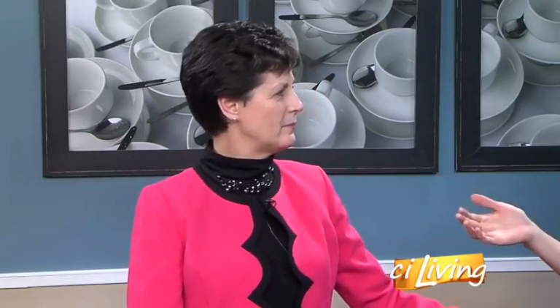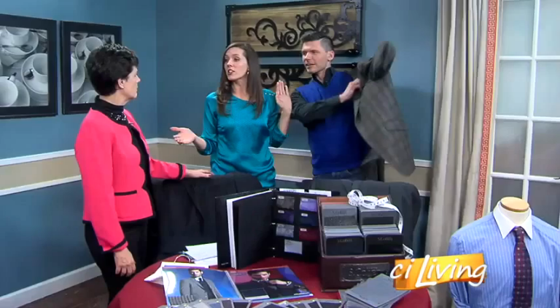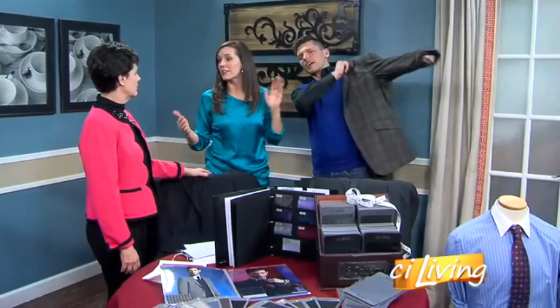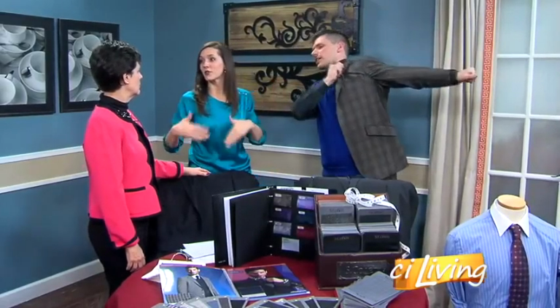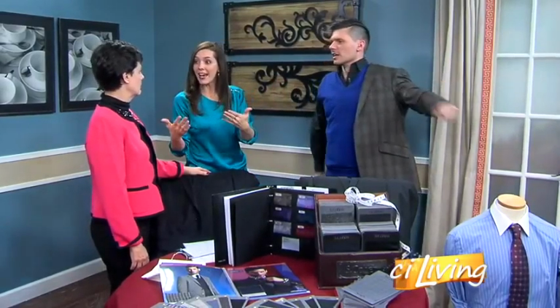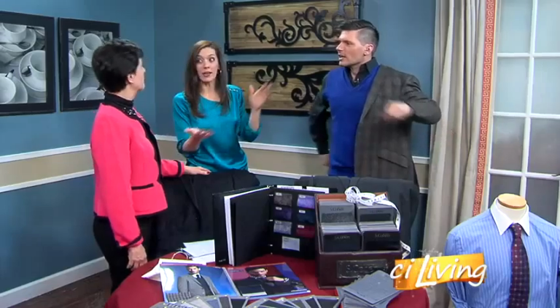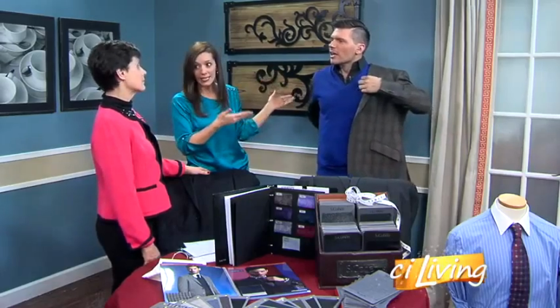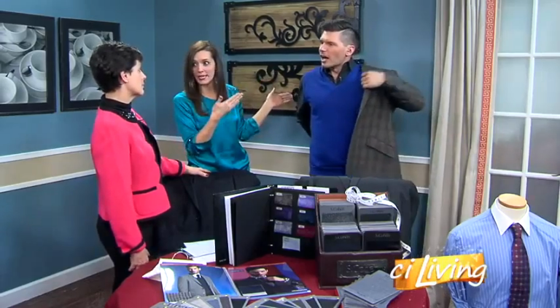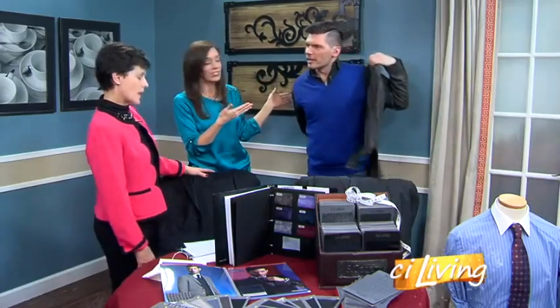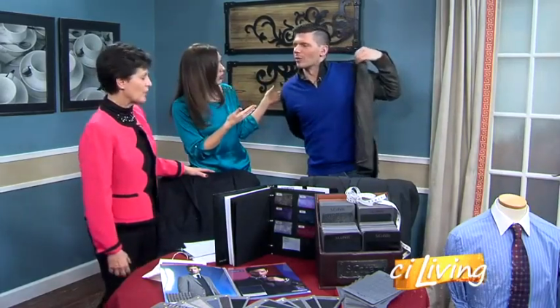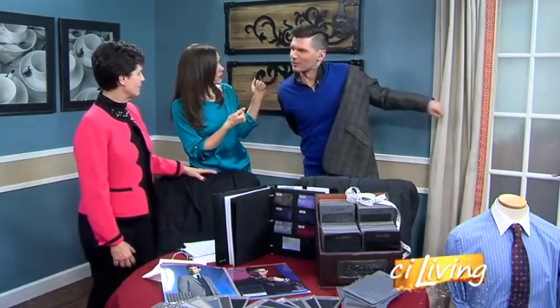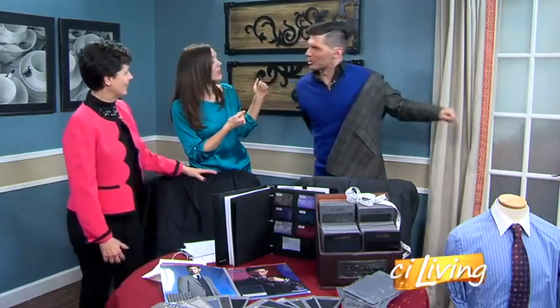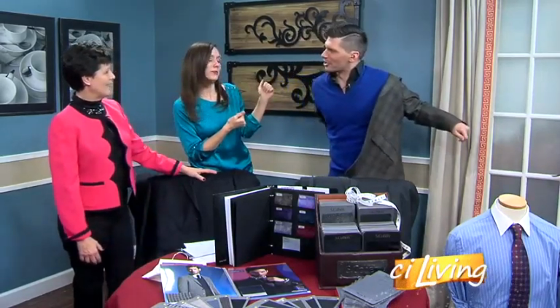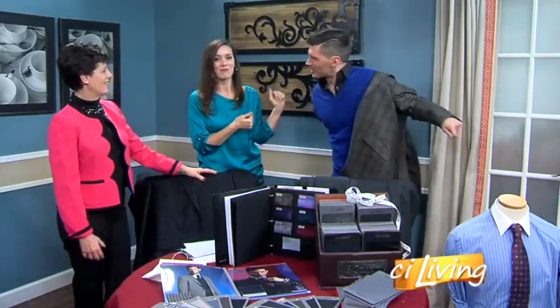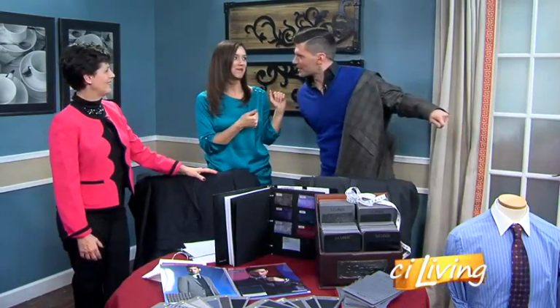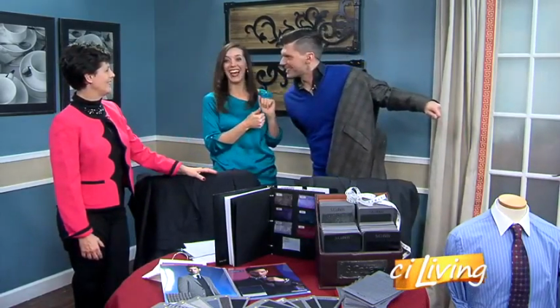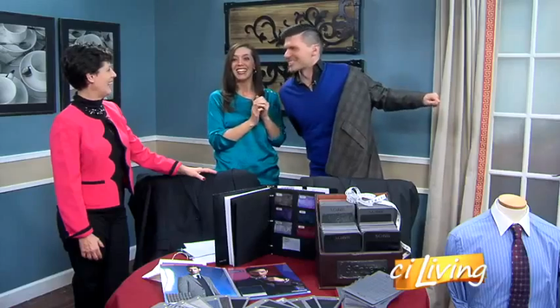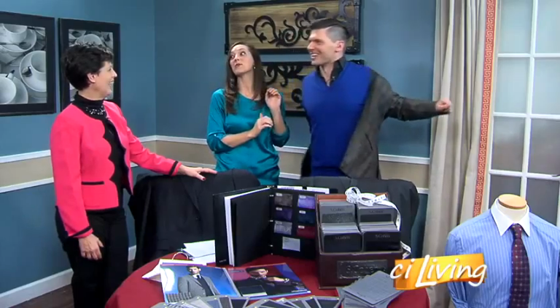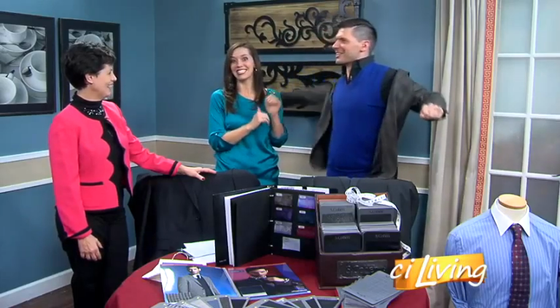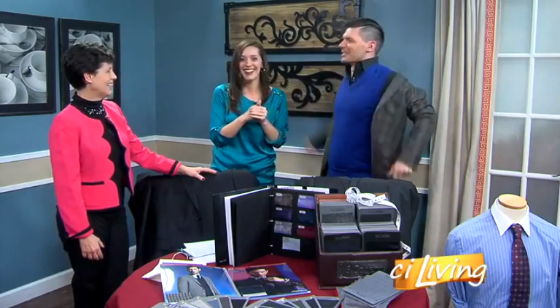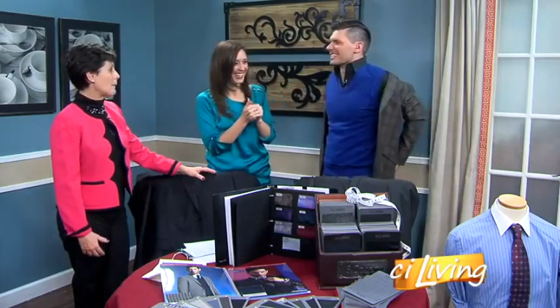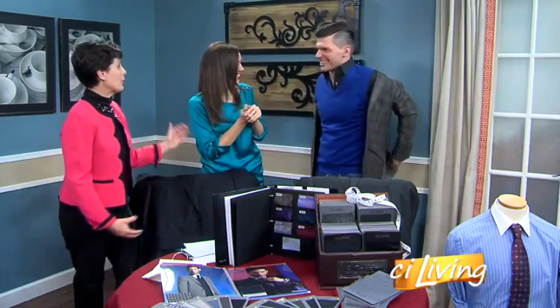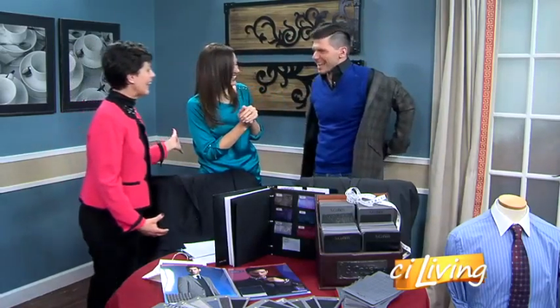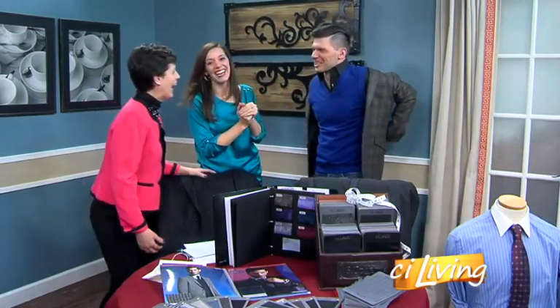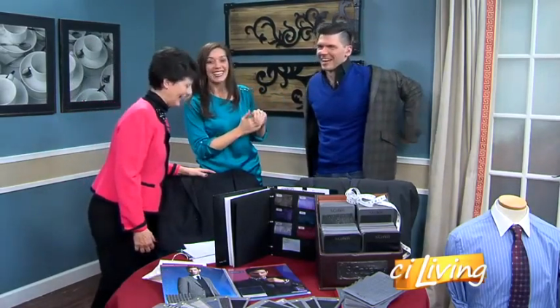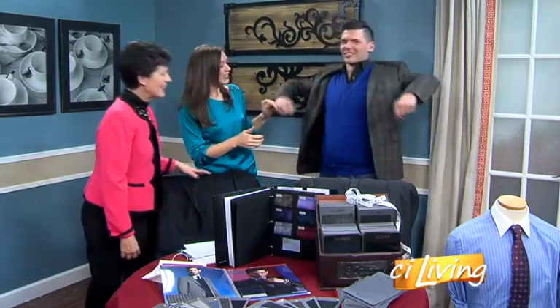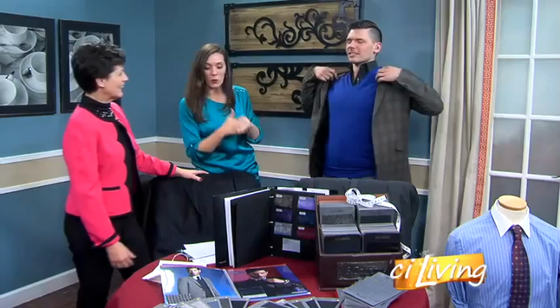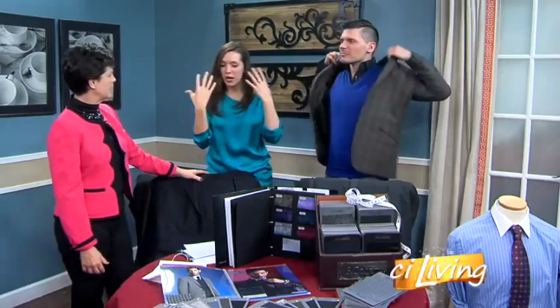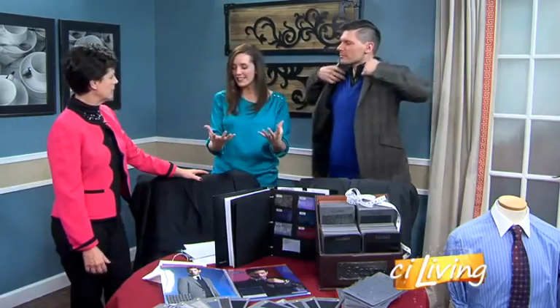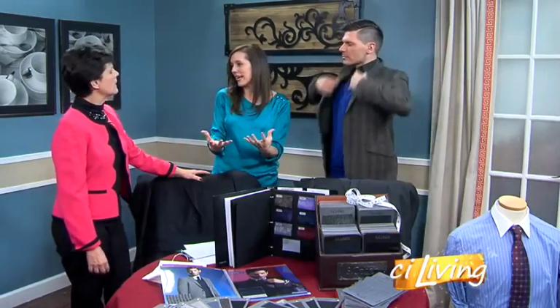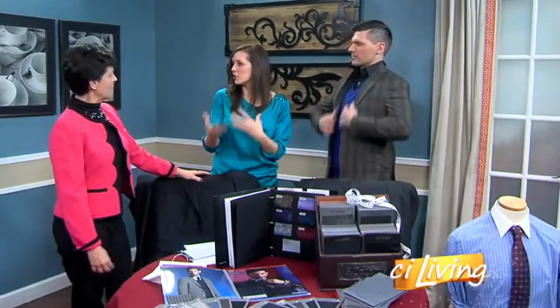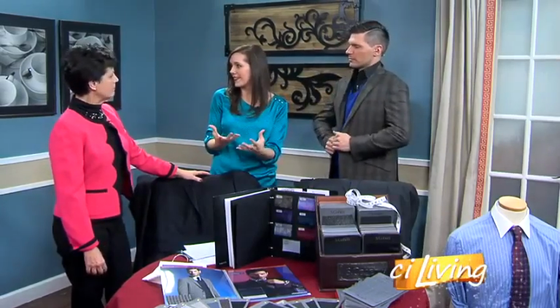We've been talking a lot about gift ideas for the gals, but we've got to keep our man in line, too. Thank you very much. I appreciate it — did you buy this for me? It's so nice of you. The receipt — did you want me to send a bill? Absolutely. So we're talking custom-made suits today.